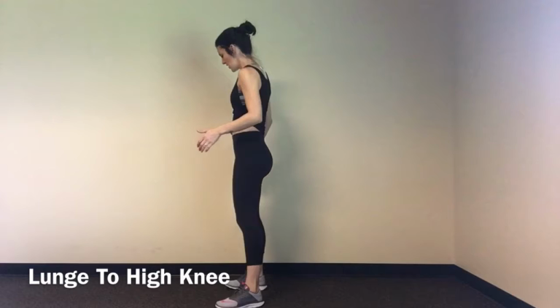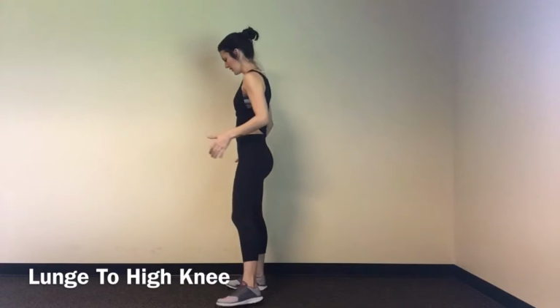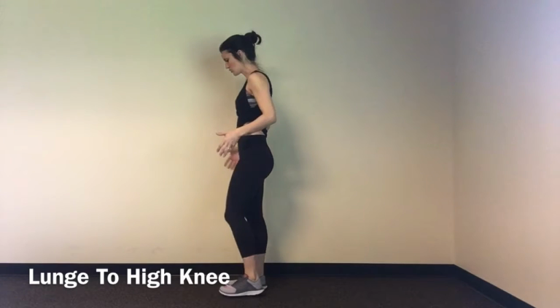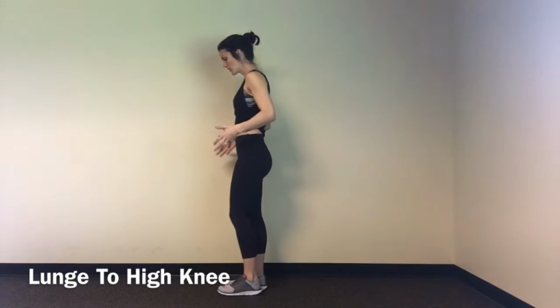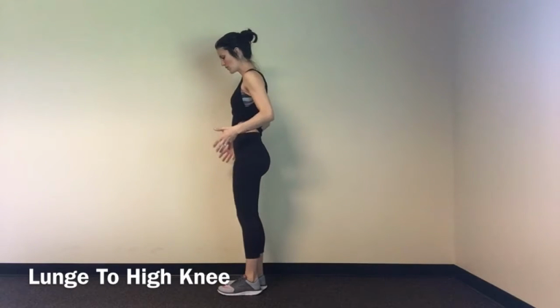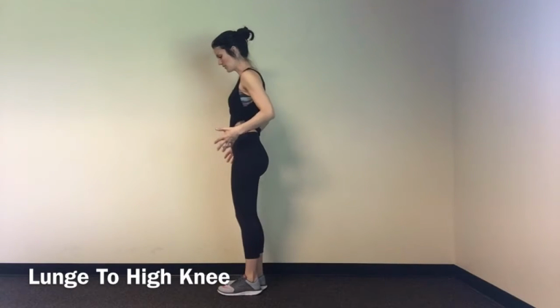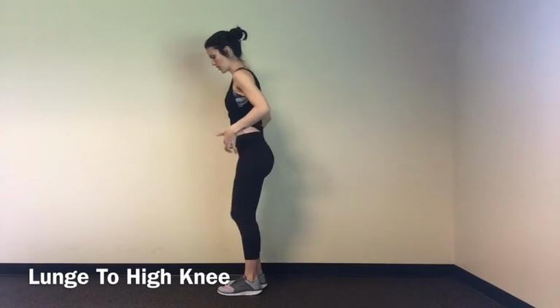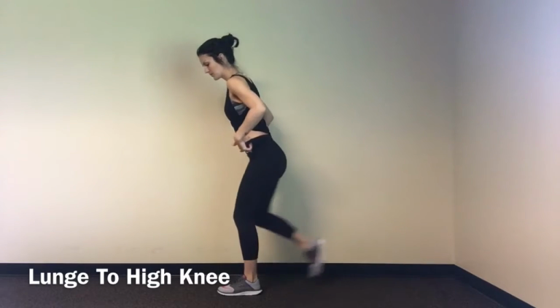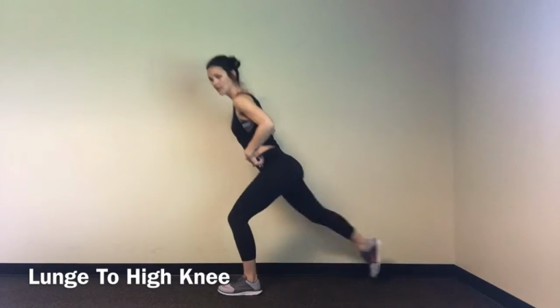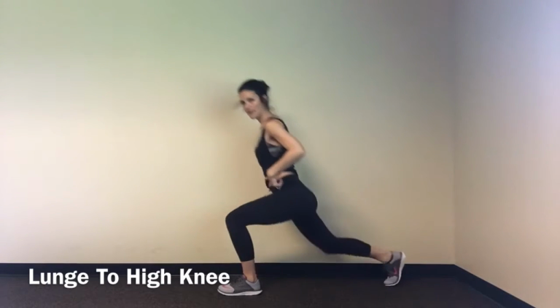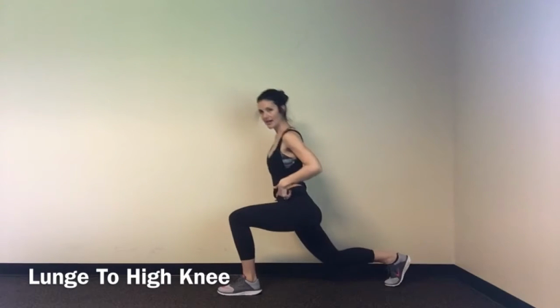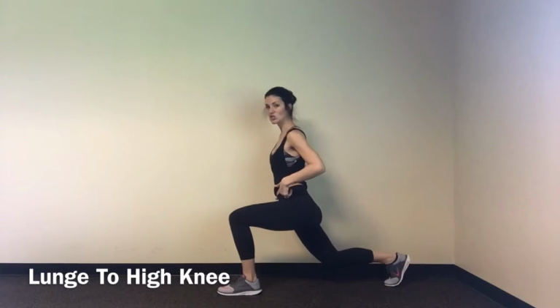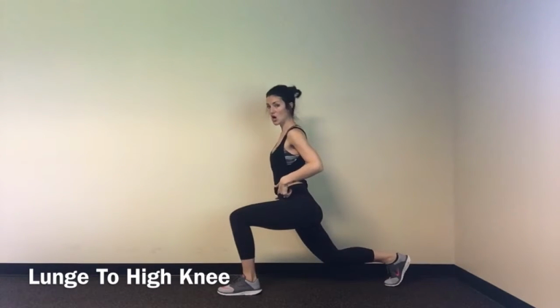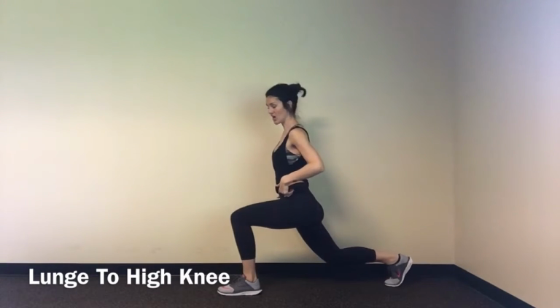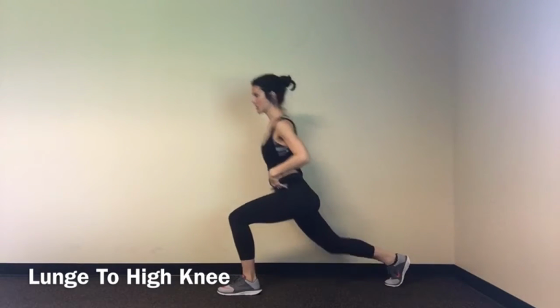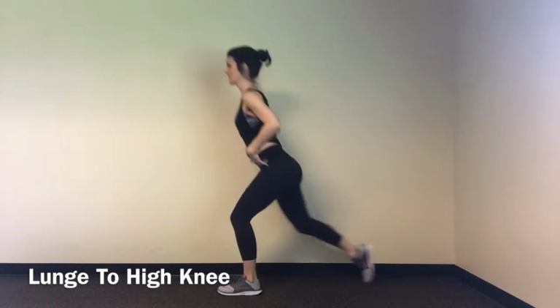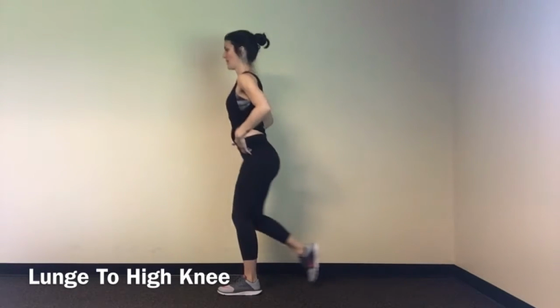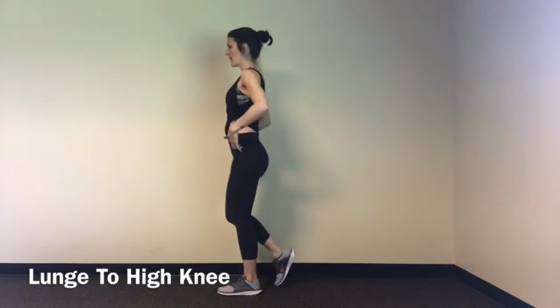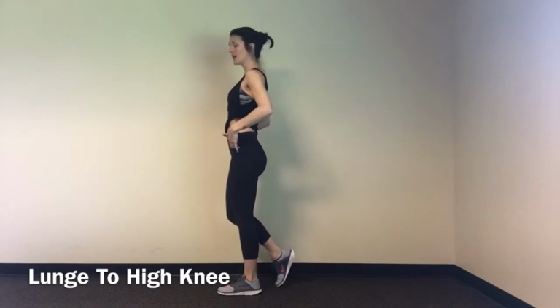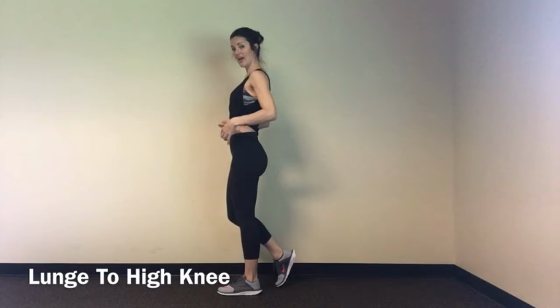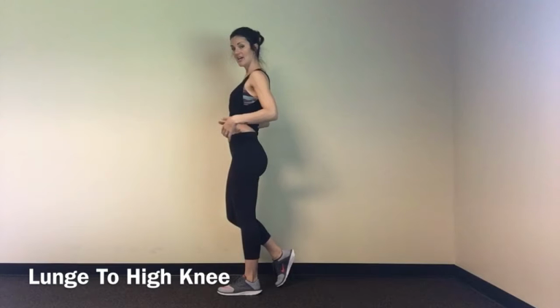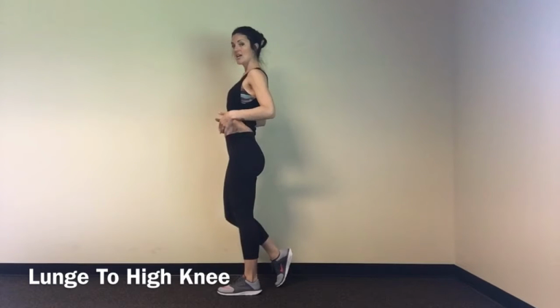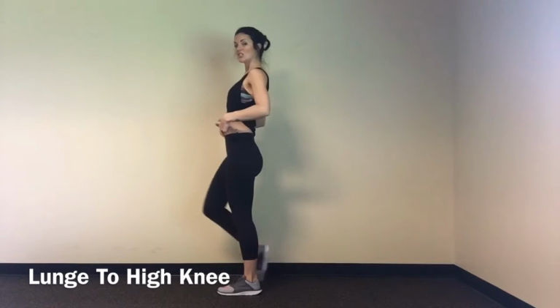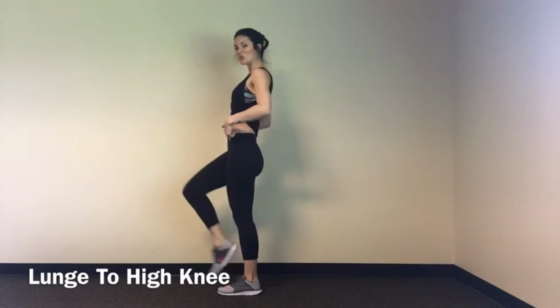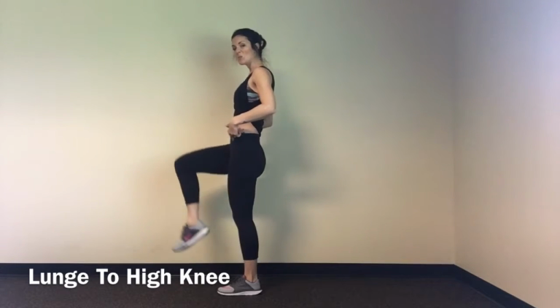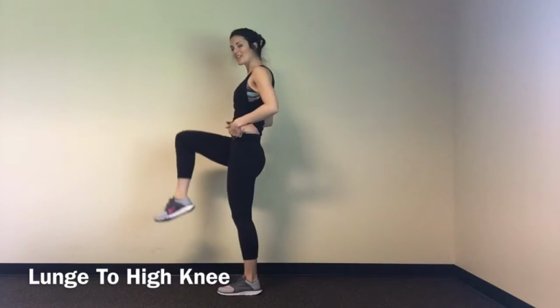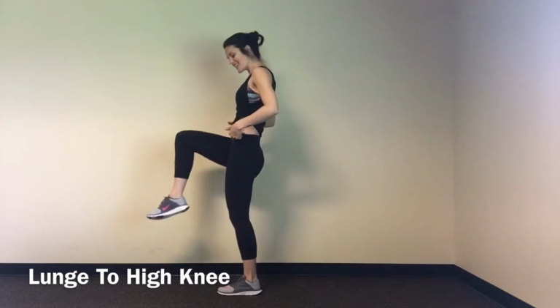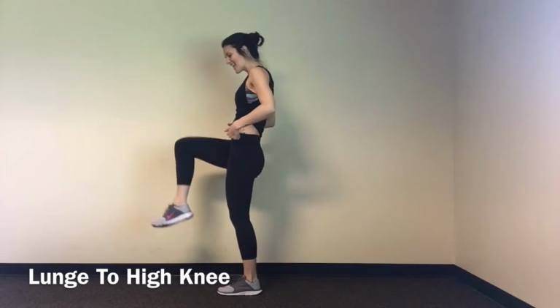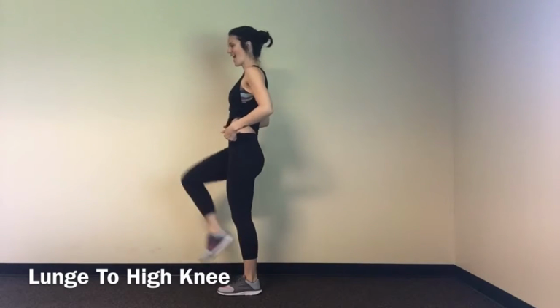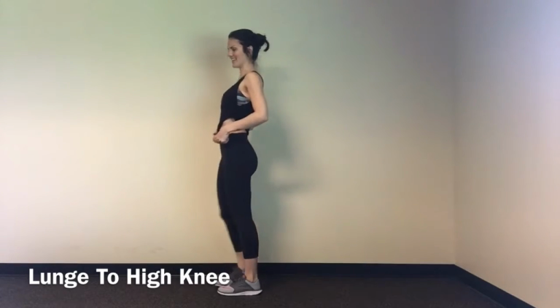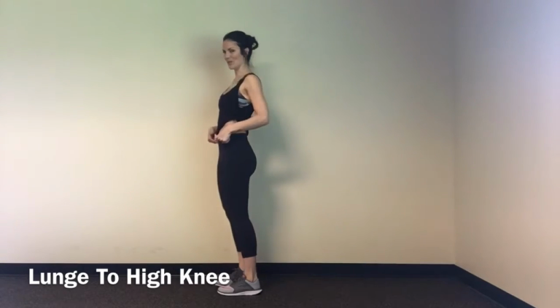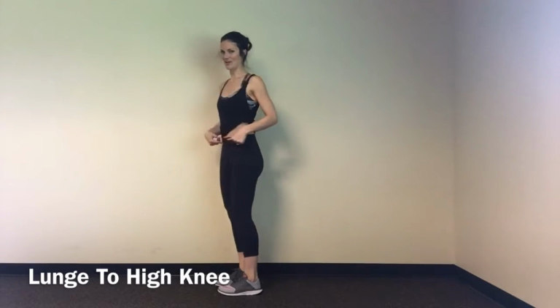All right, so really focus on form. Step back, strong lunge. Come up, okay, squeeze, and then lower down.